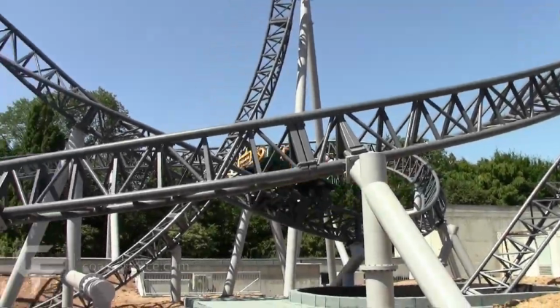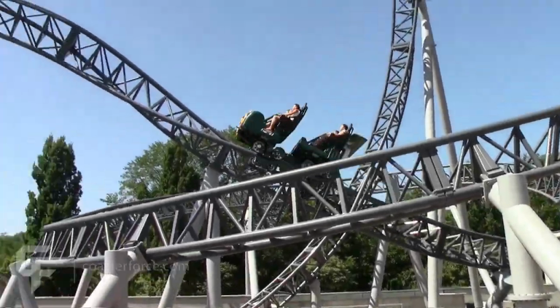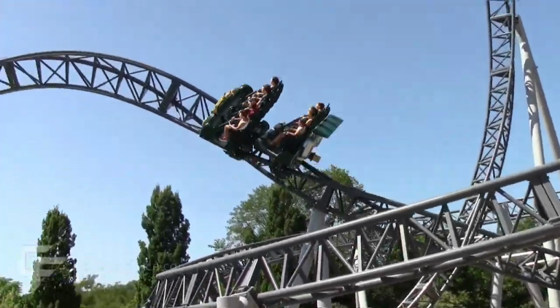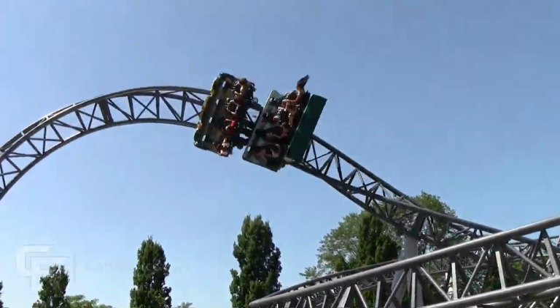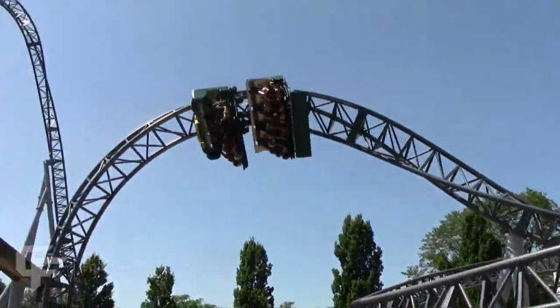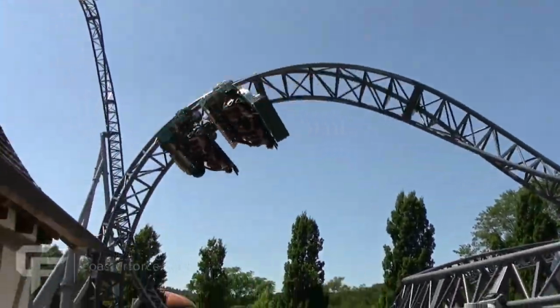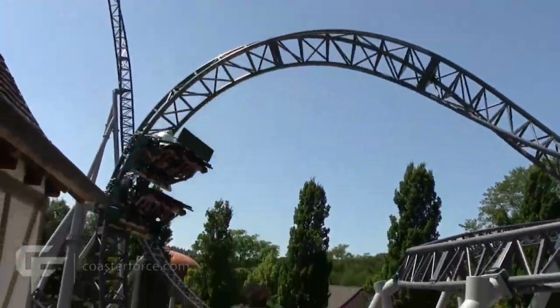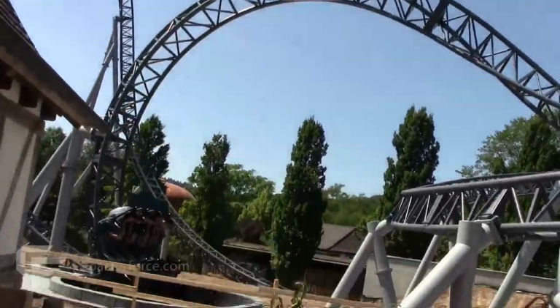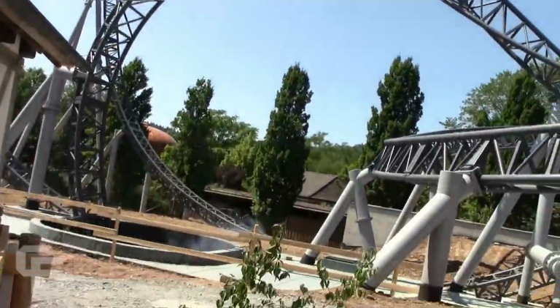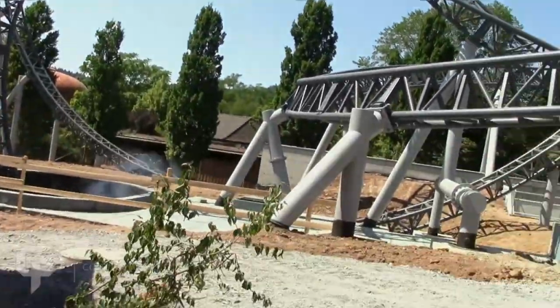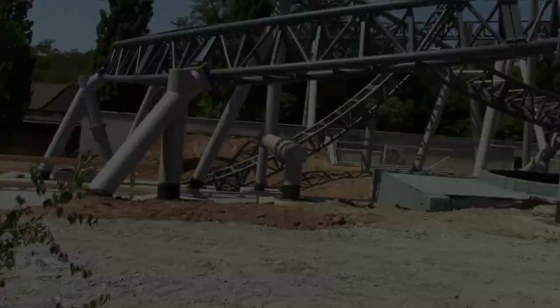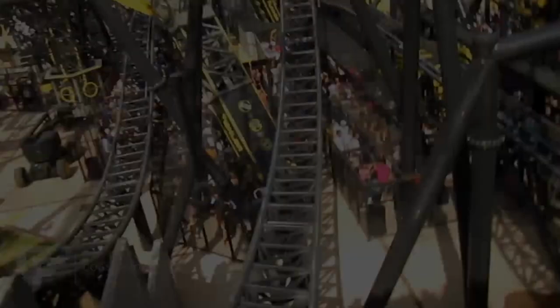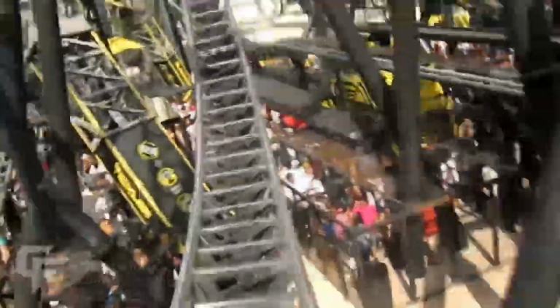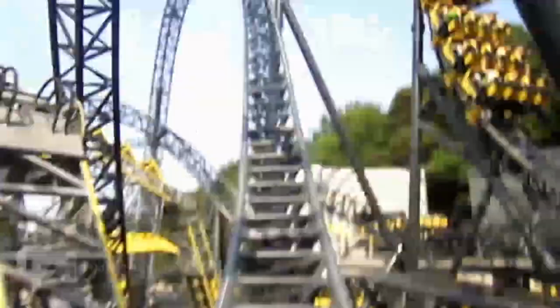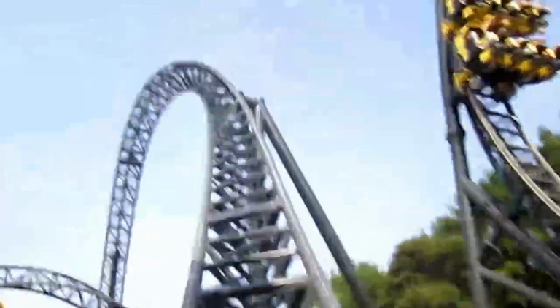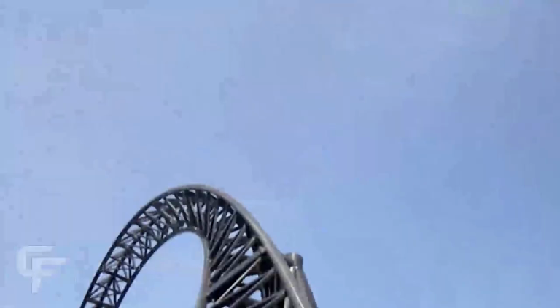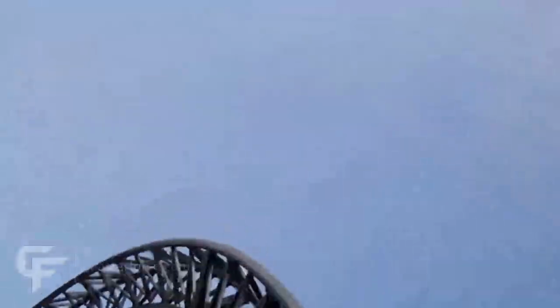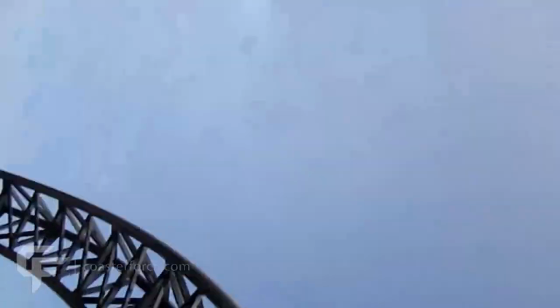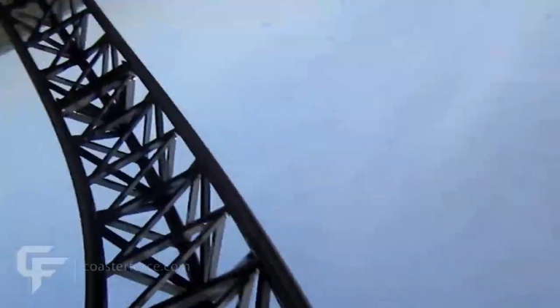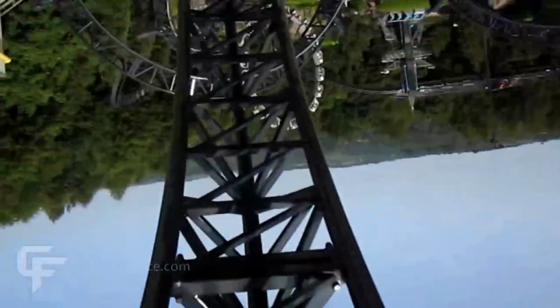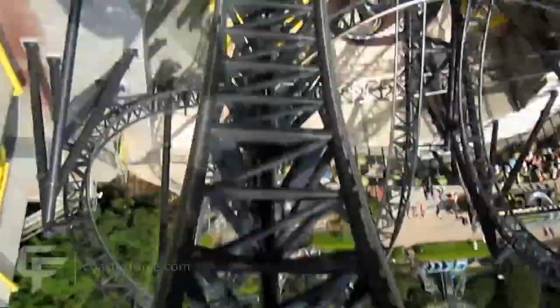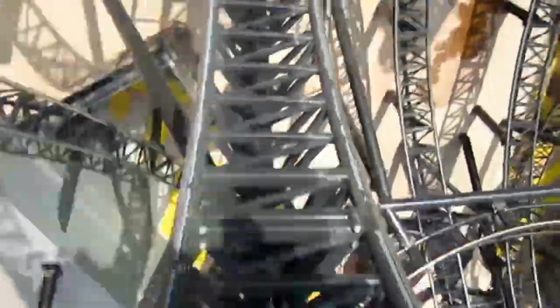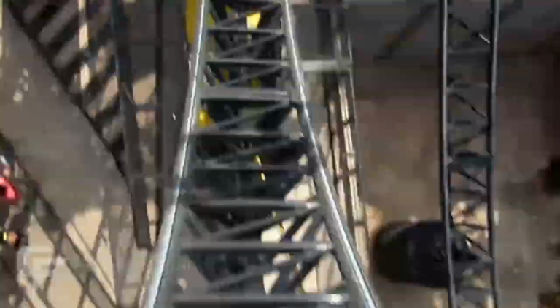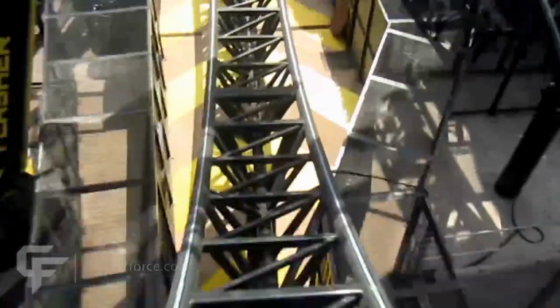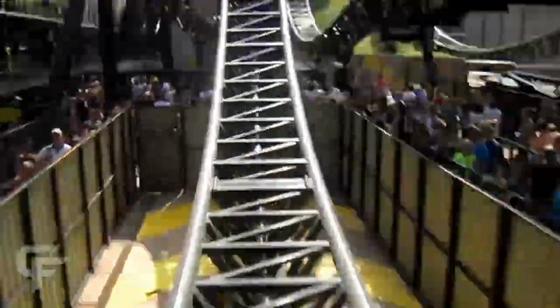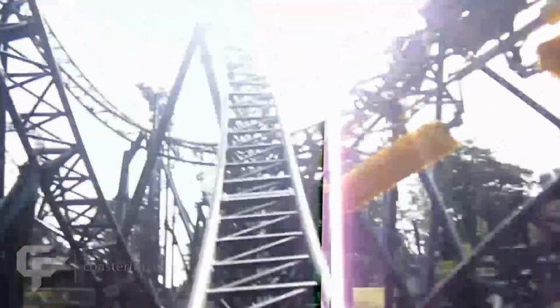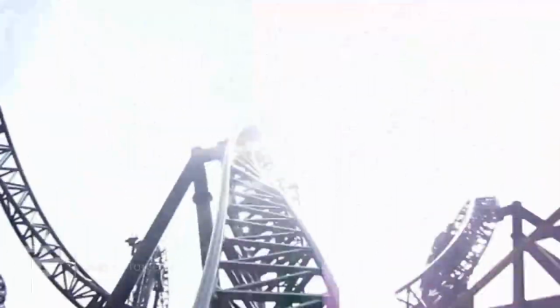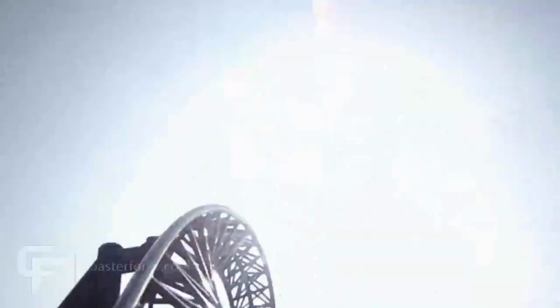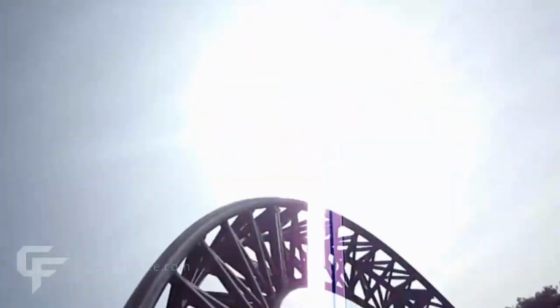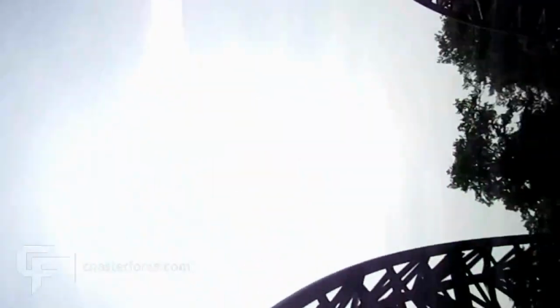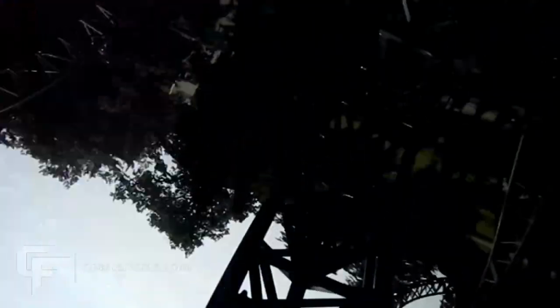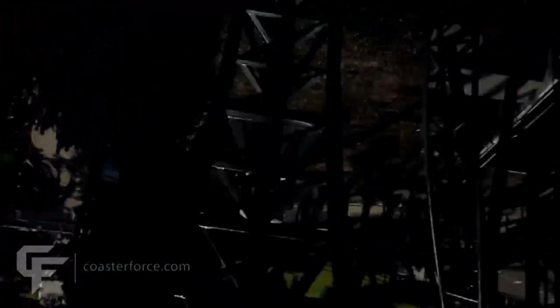The Dive Loop is often found on multi-looping roller coasters, as it is a thrilling way to get the coaster to change direction and can help bump up the inversion count.